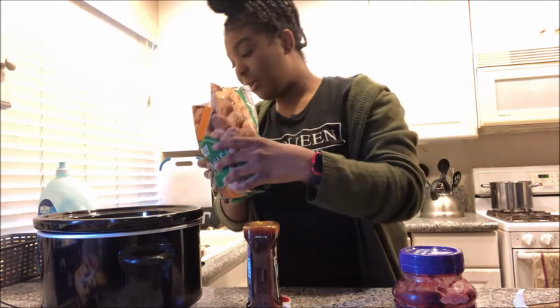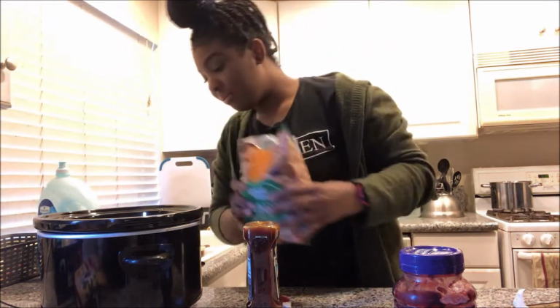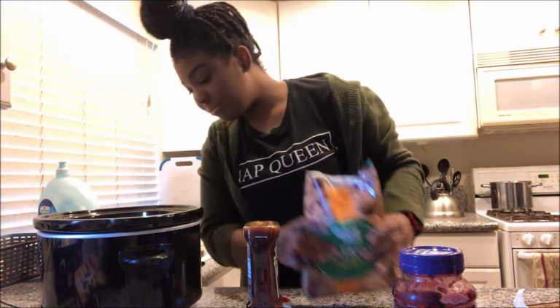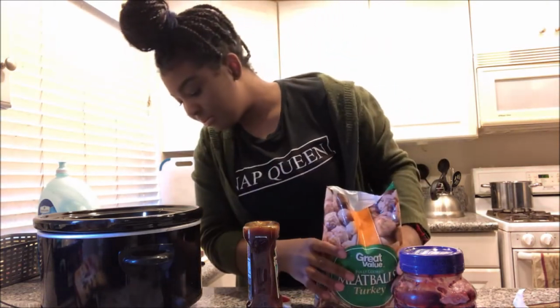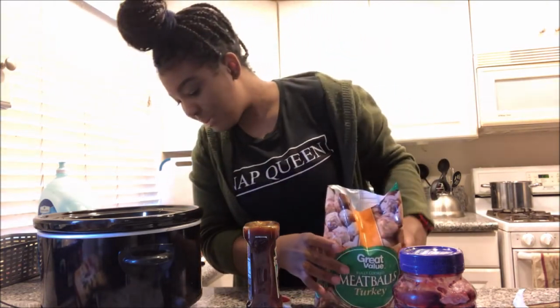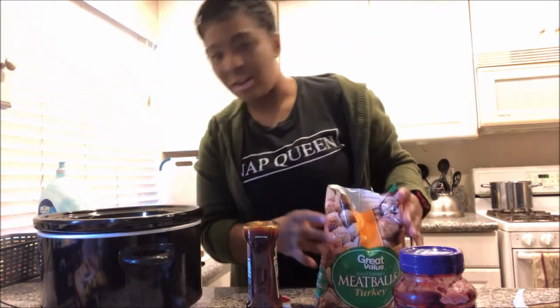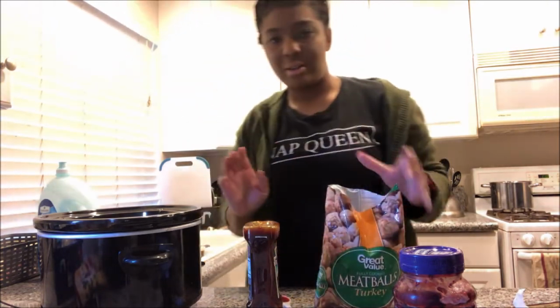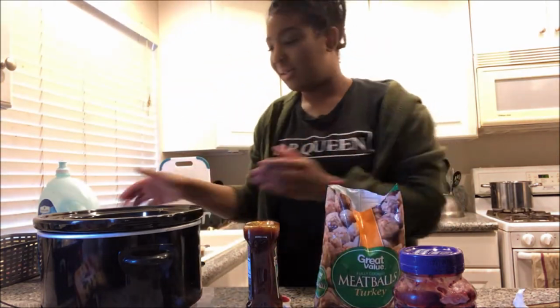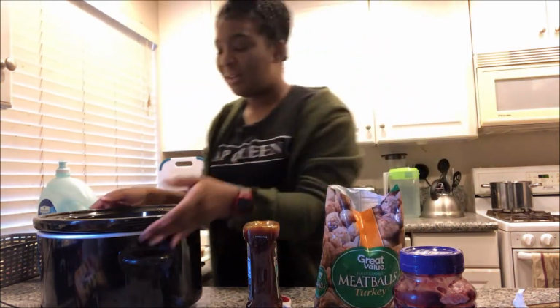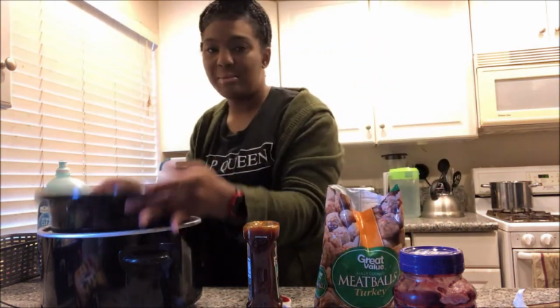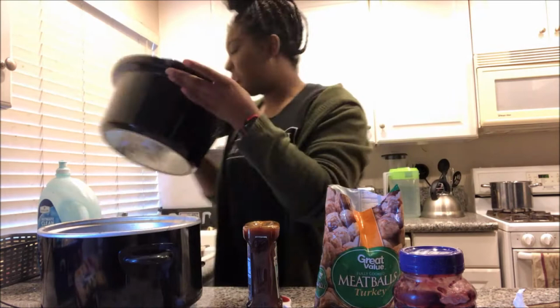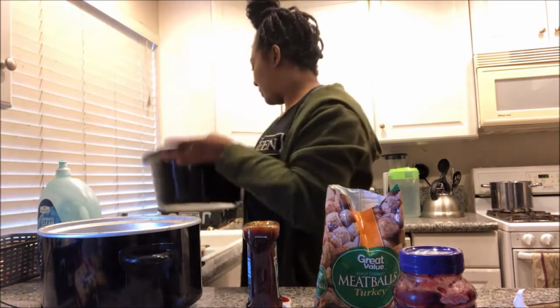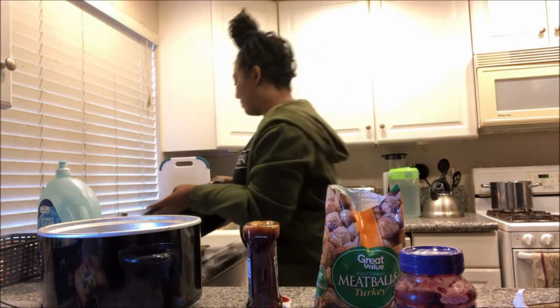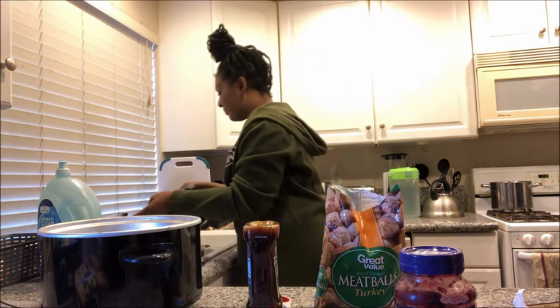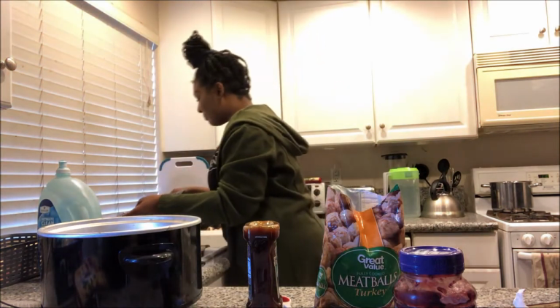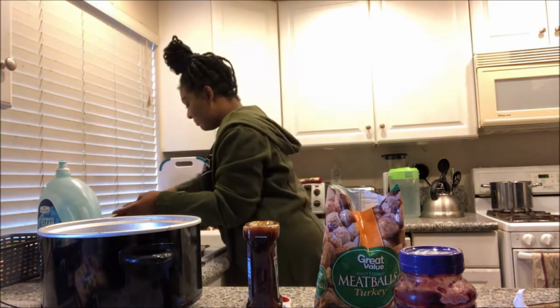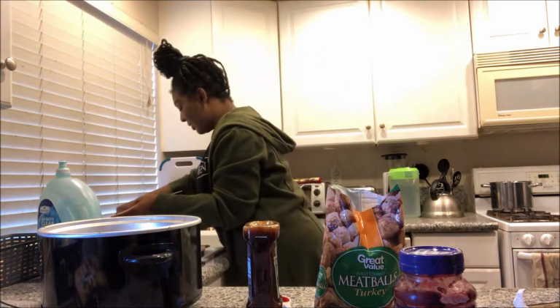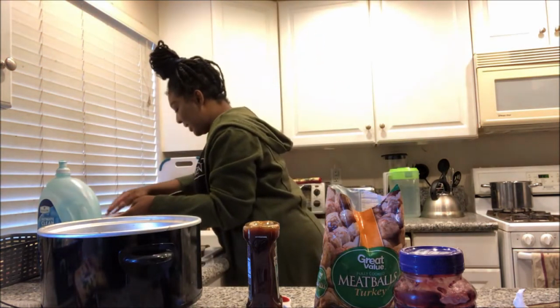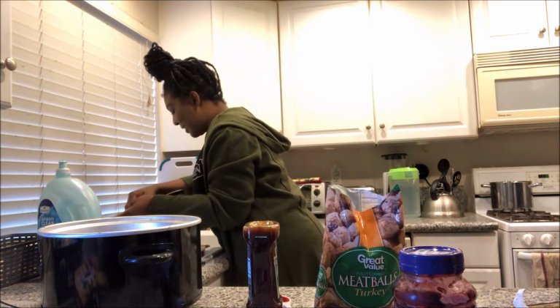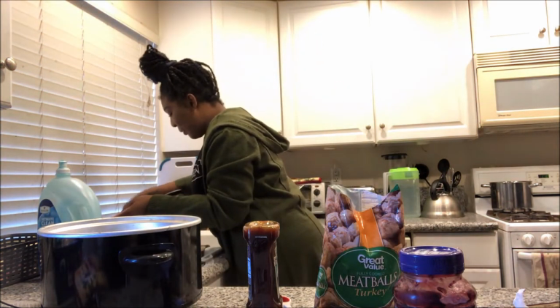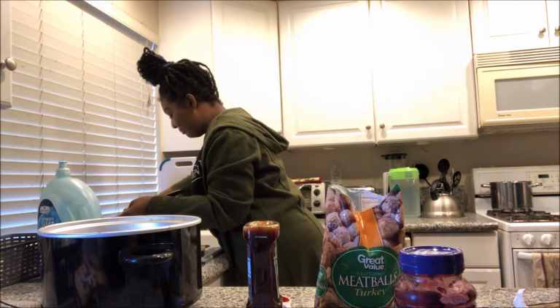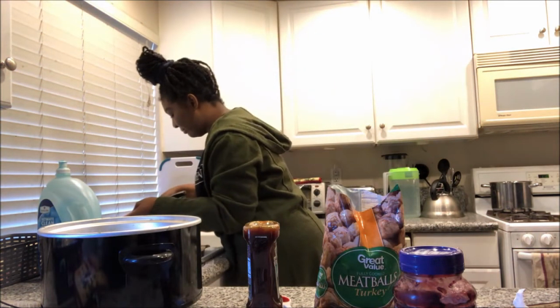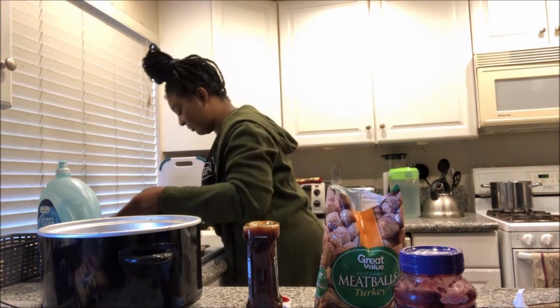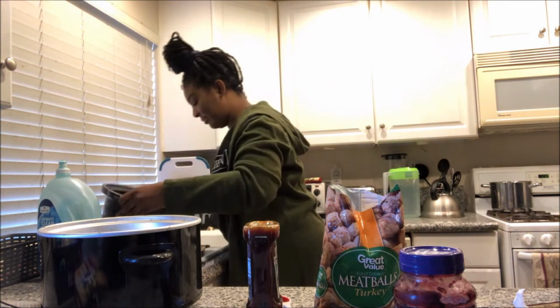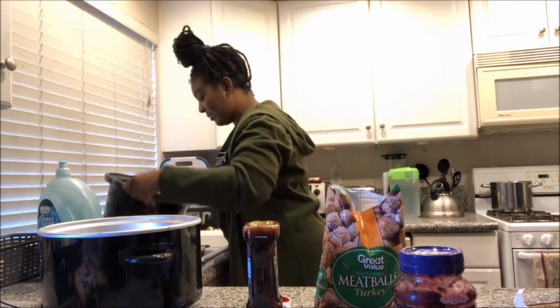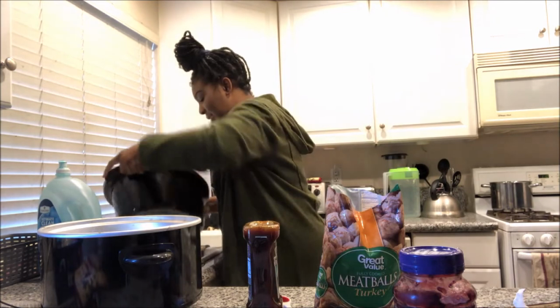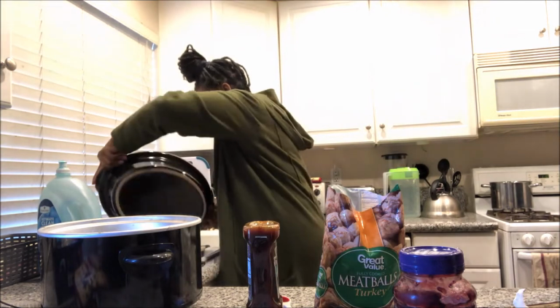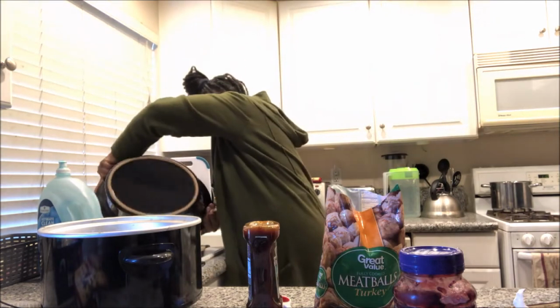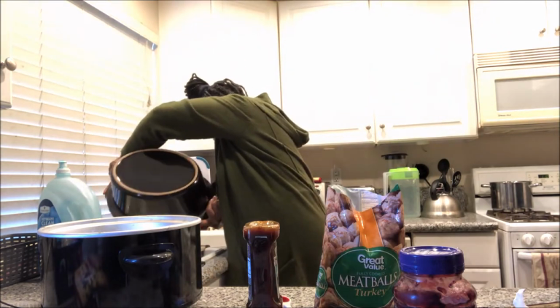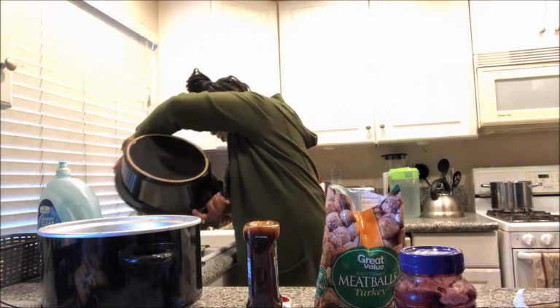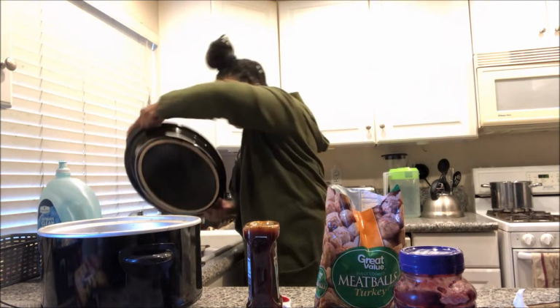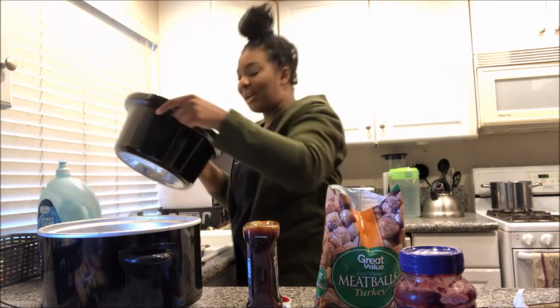There's my crock pot. Let's rinse this out, because it's just a habit of mine.